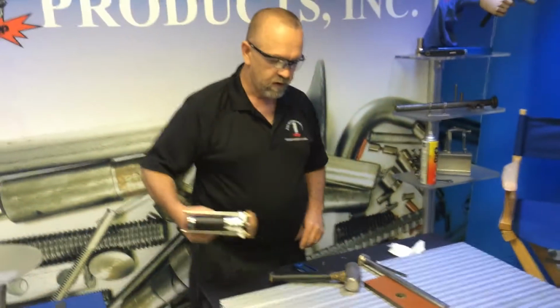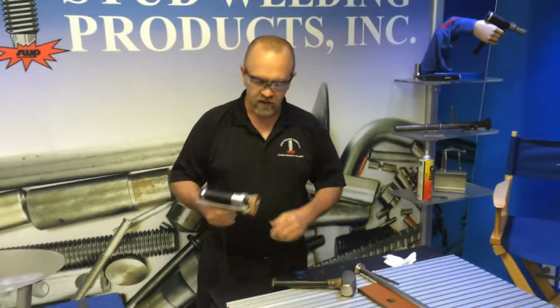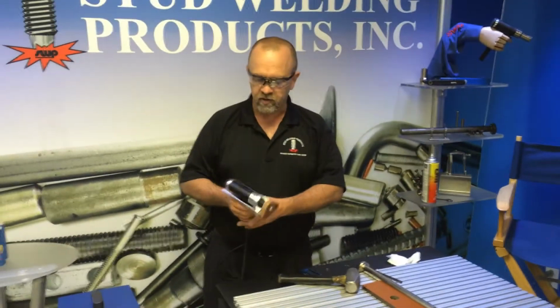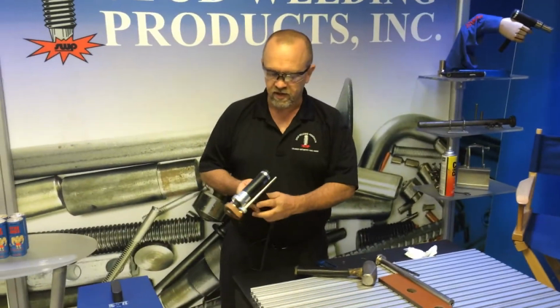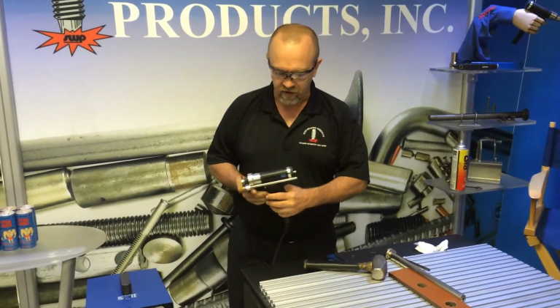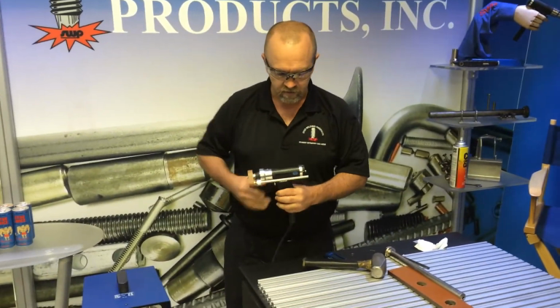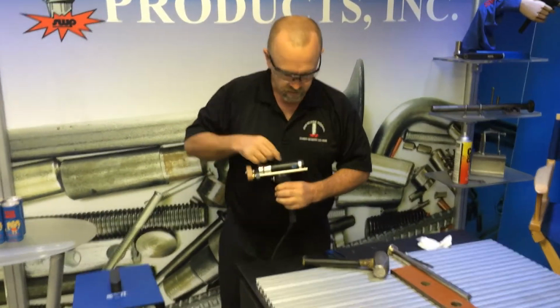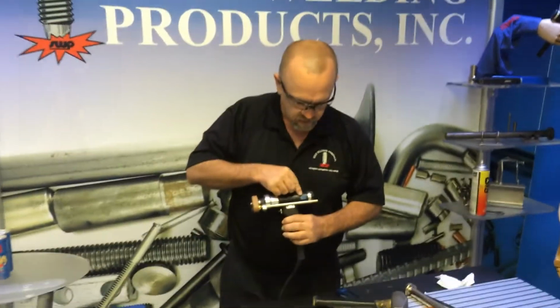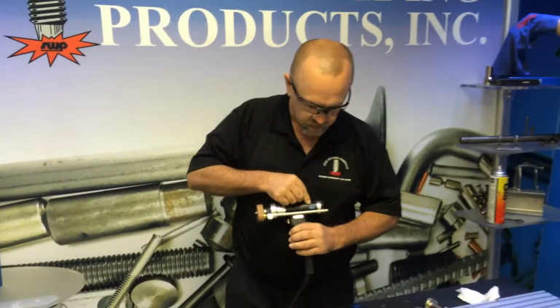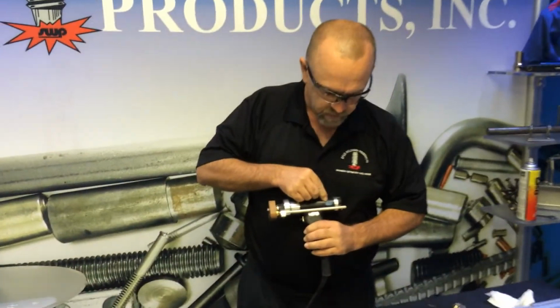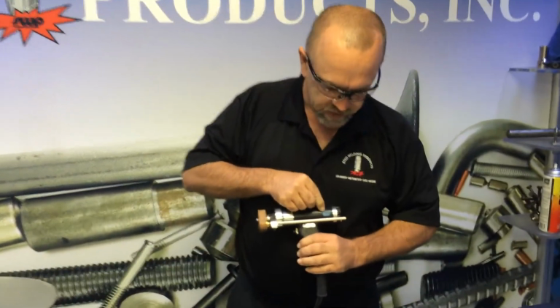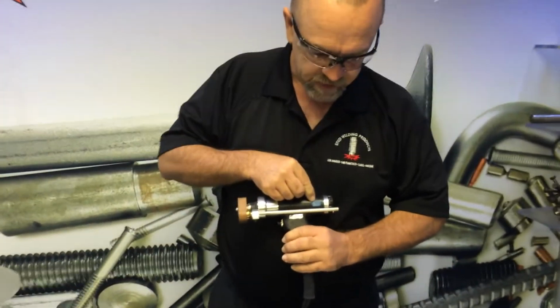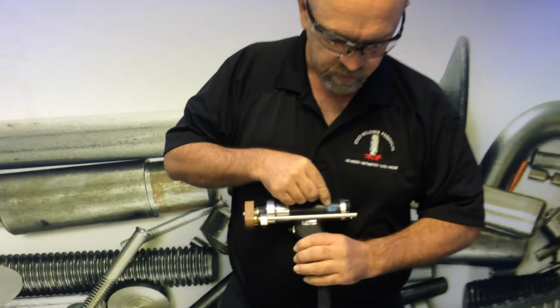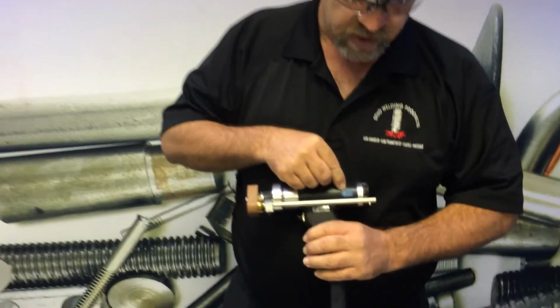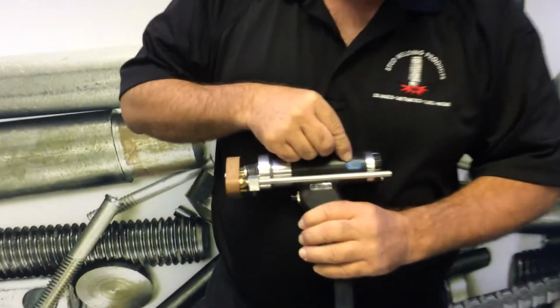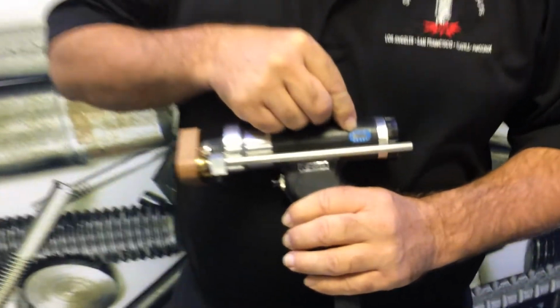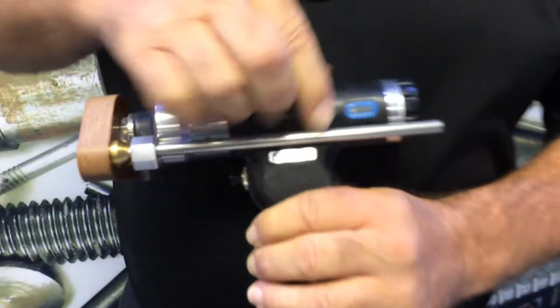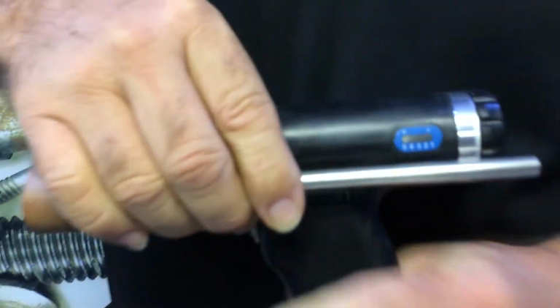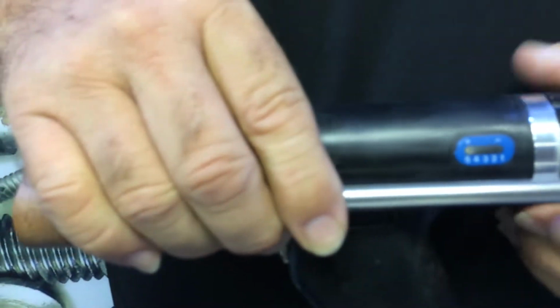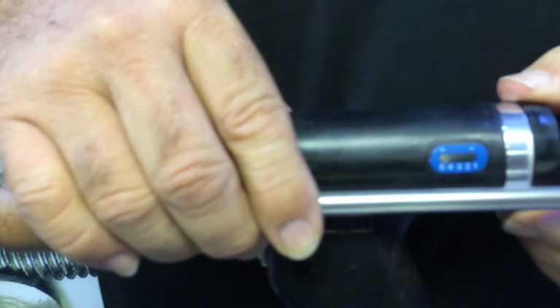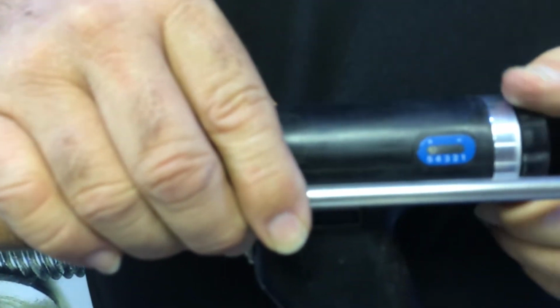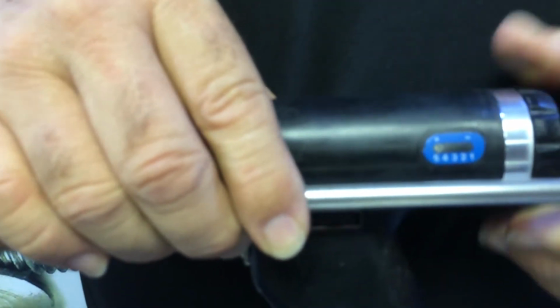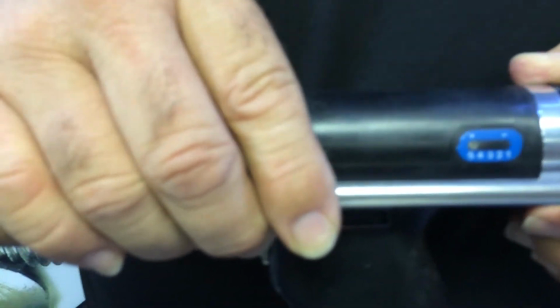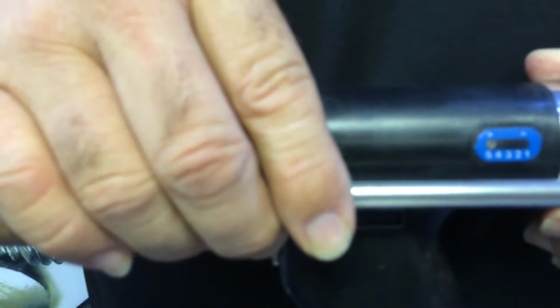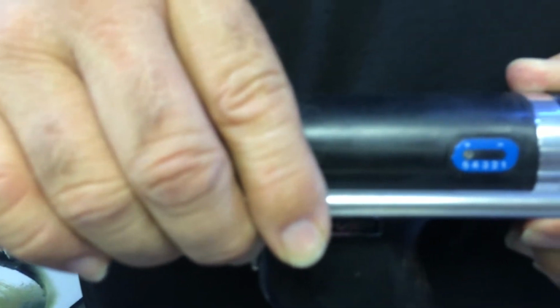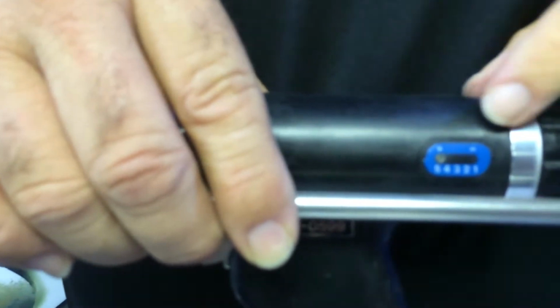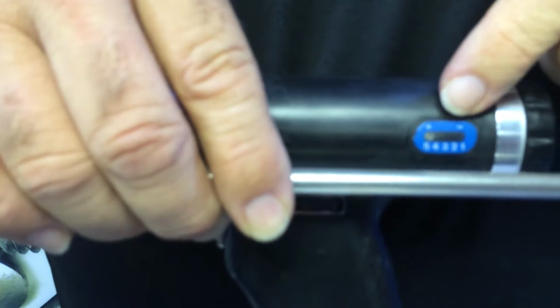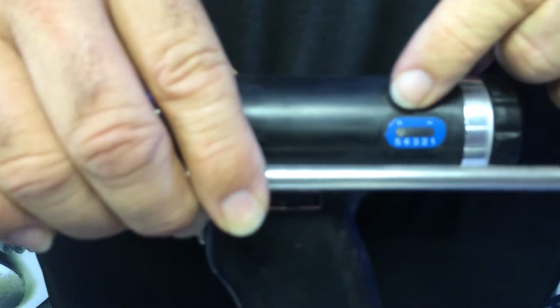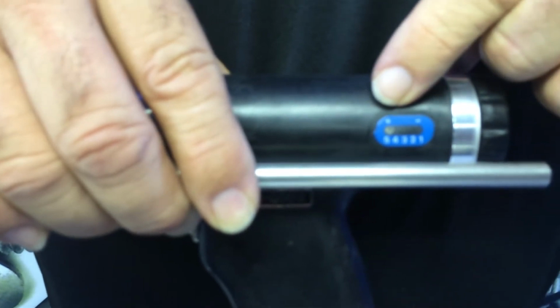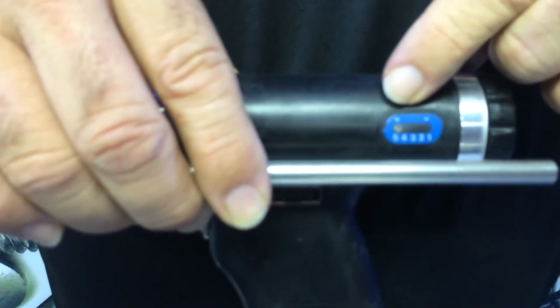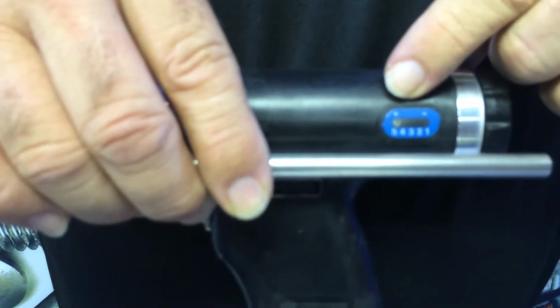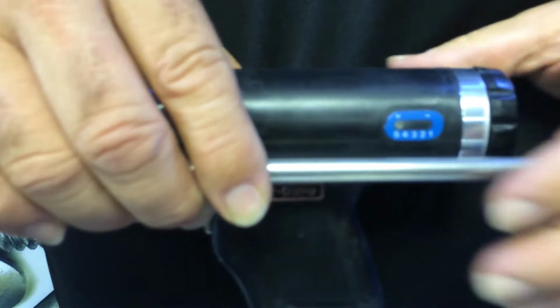The next thing I want to do is set up my gun. On aluminum, I want to make sure that my spring pressure is high. I've rotated that dial clockwise to get the spring pressure up to about the 5 level.